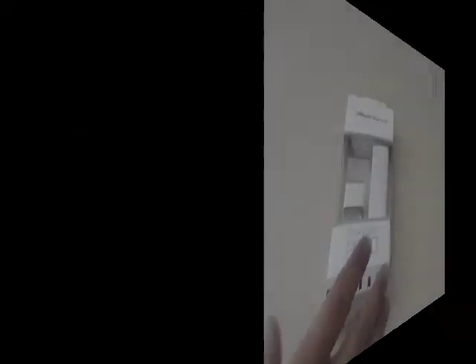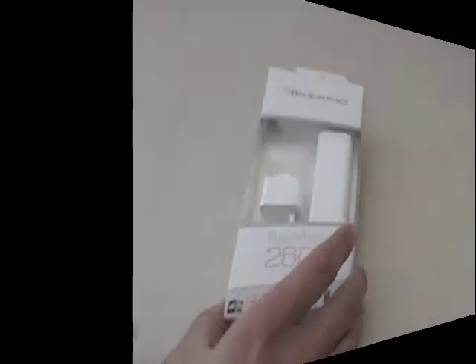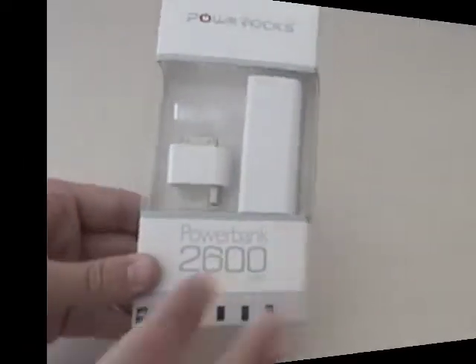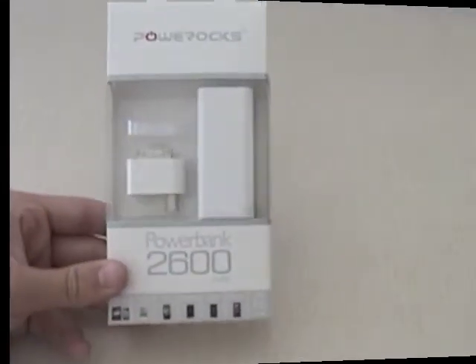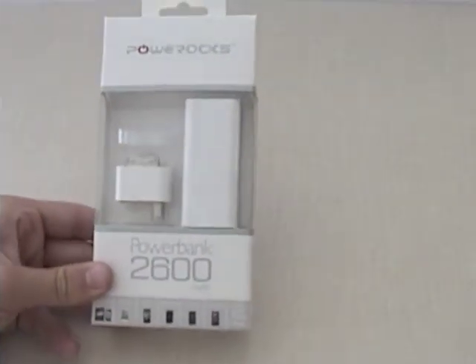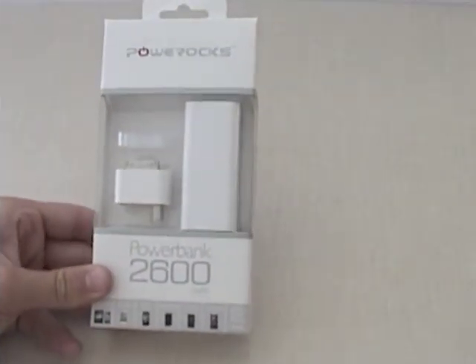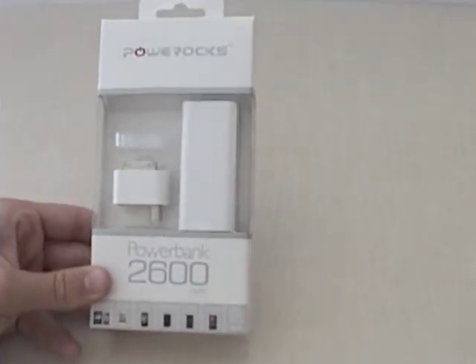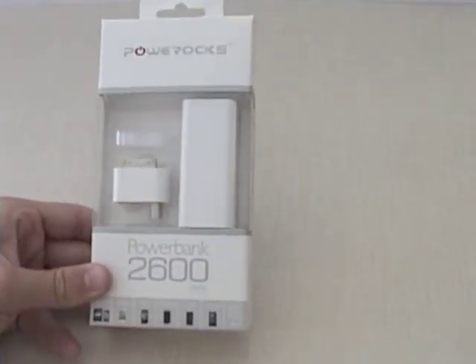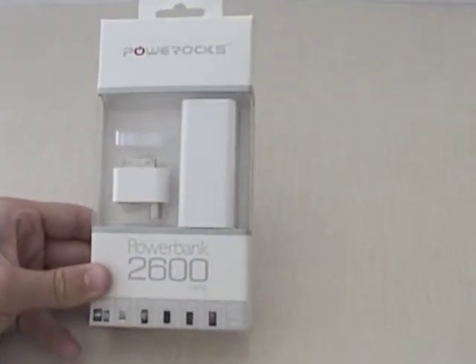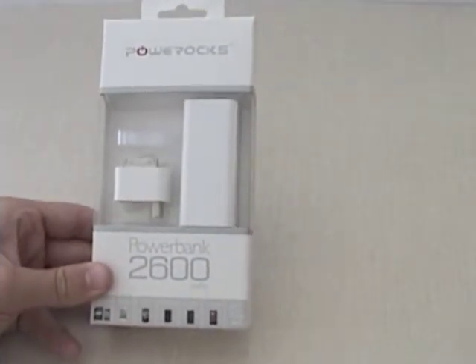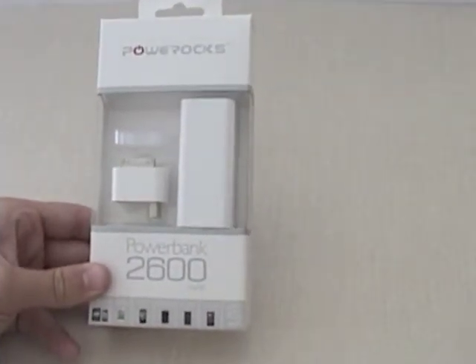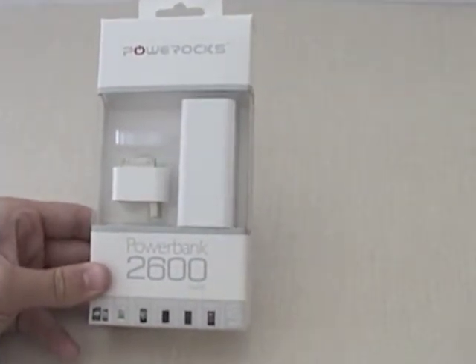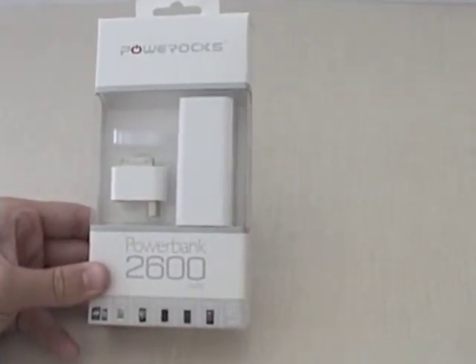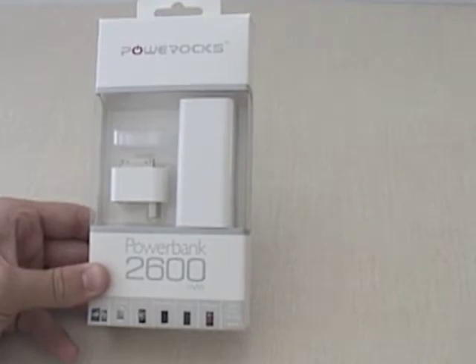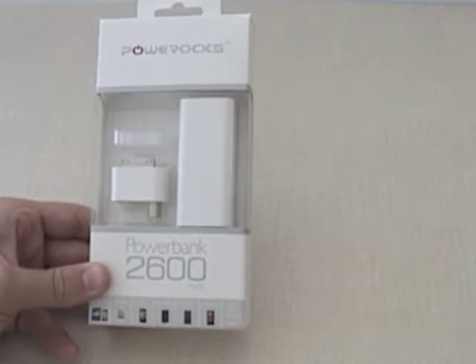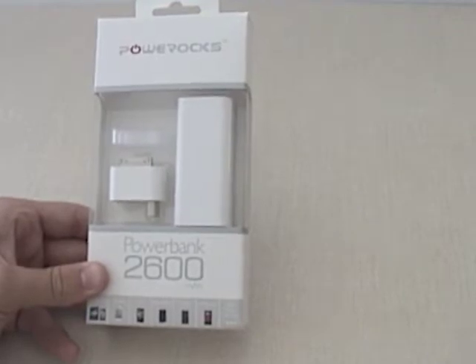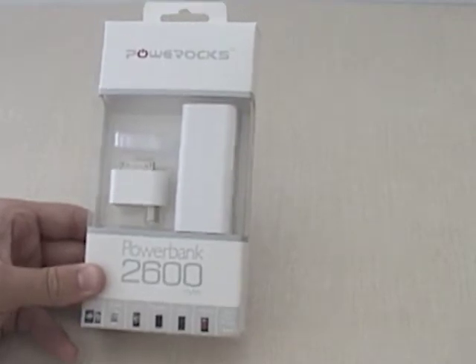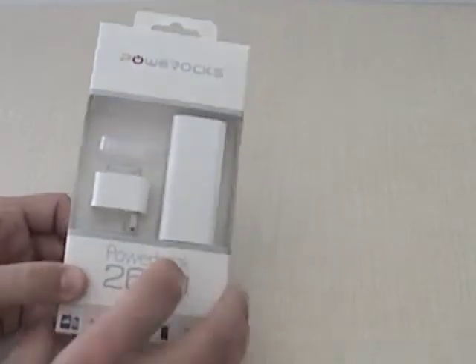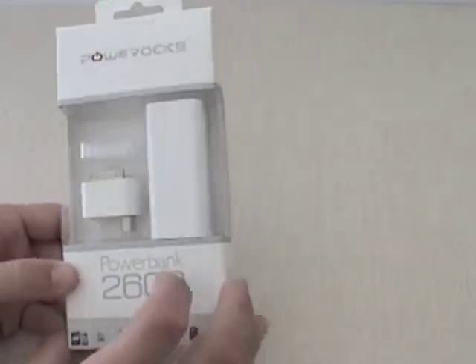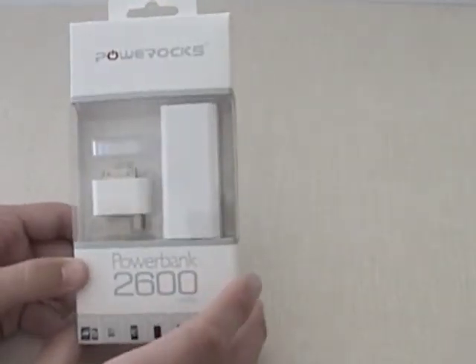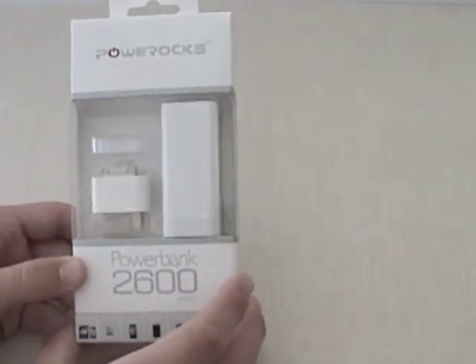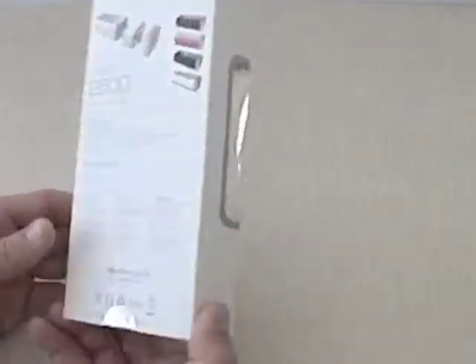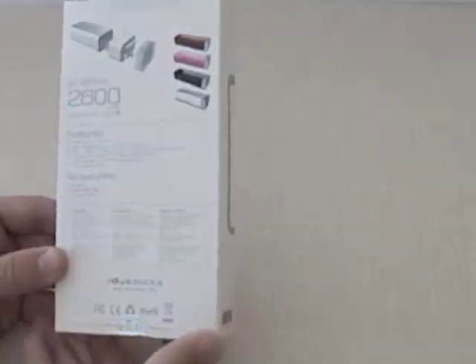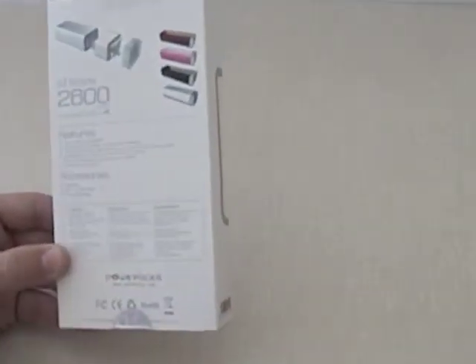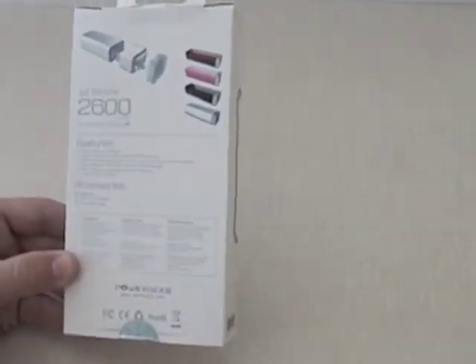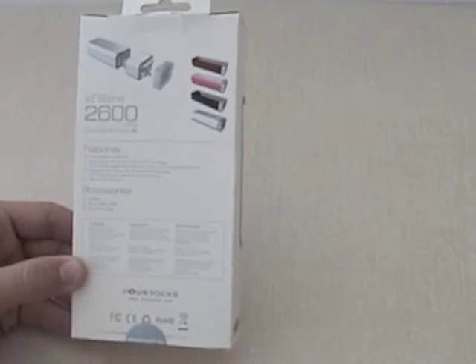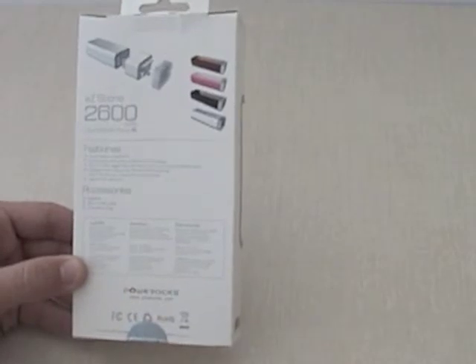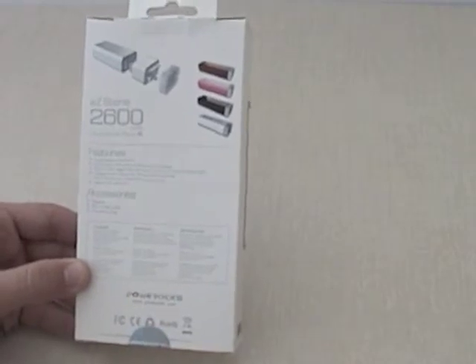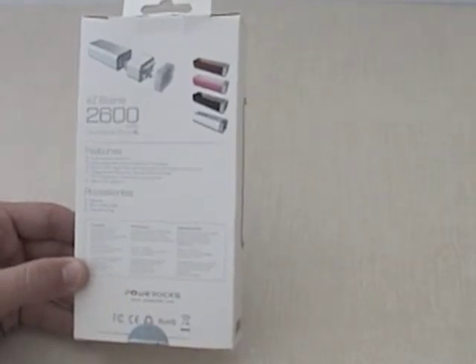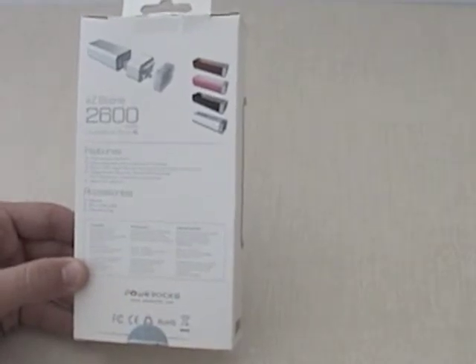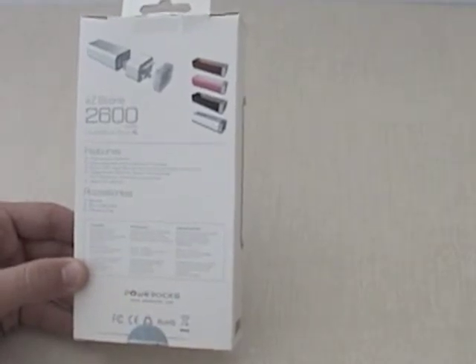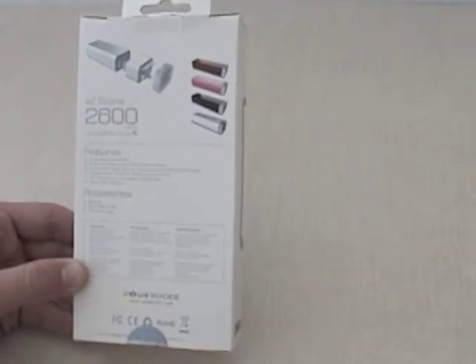Today we're going to talk about the PowerRox PowerBank 2600 milliamp charging device, also known as the EasyStone. This contains the manual, the micro USB cable, and the fine velvet bag.